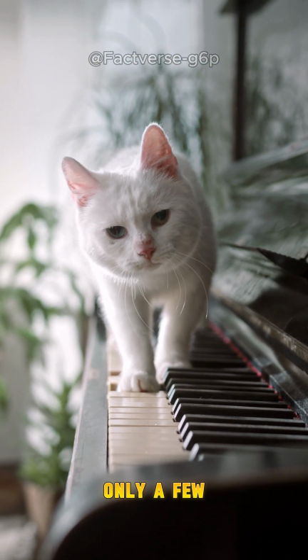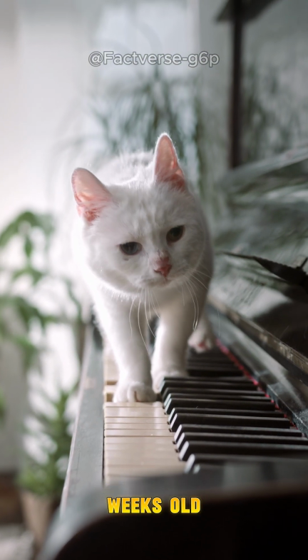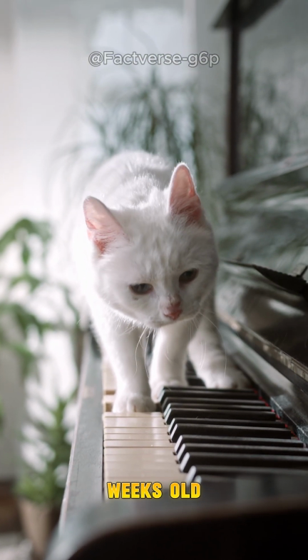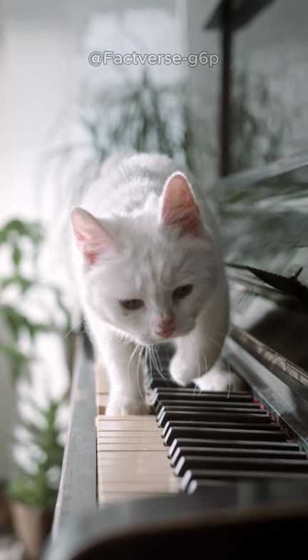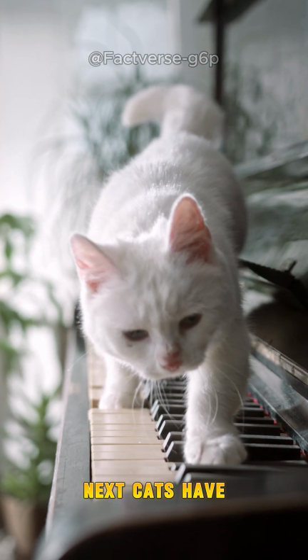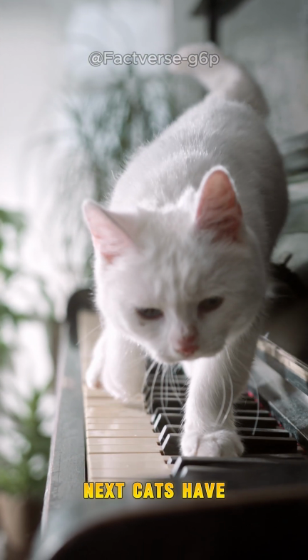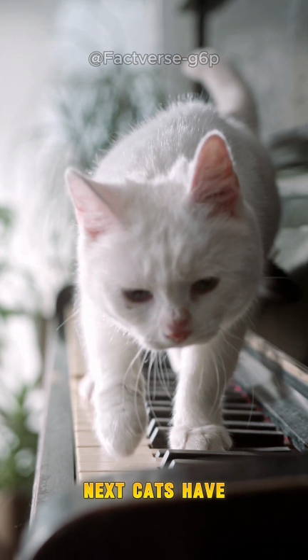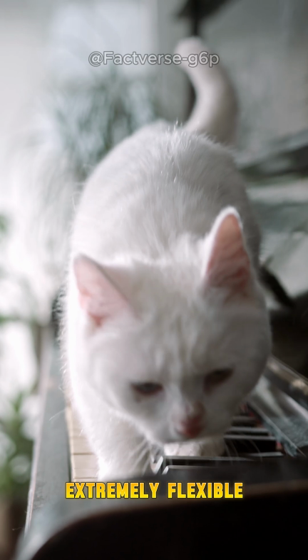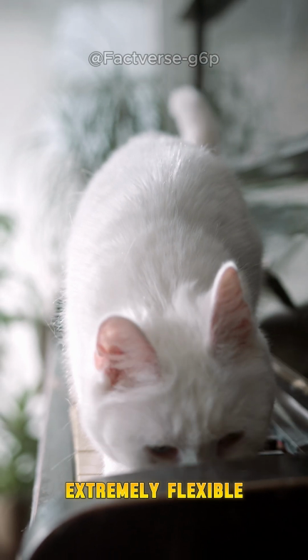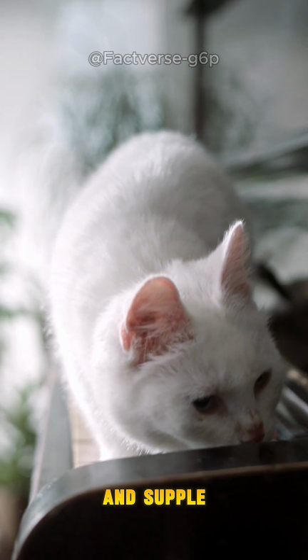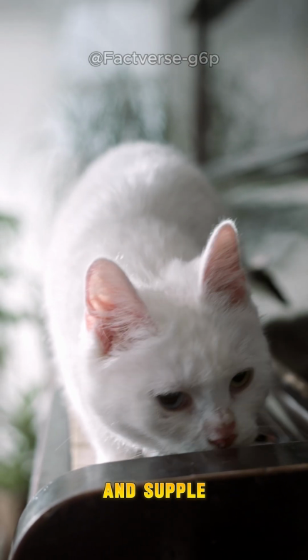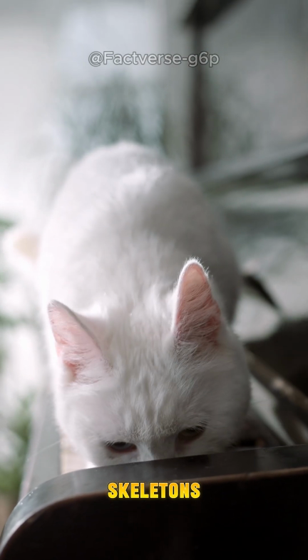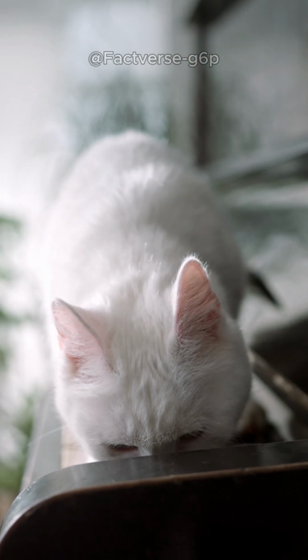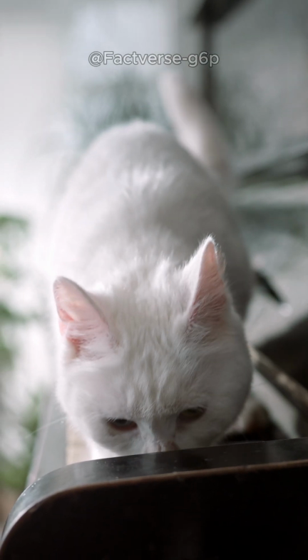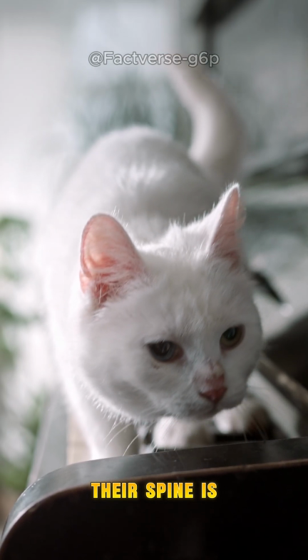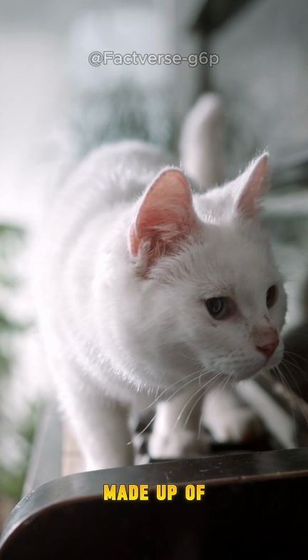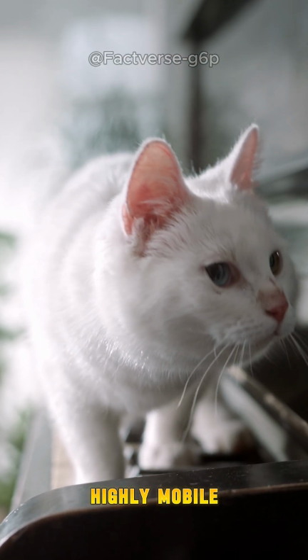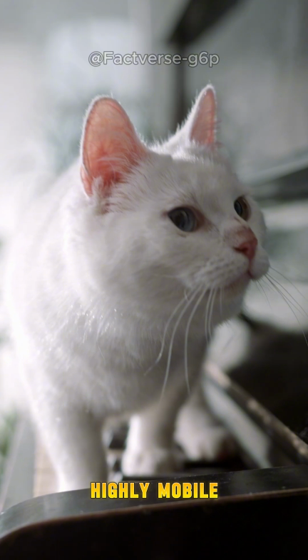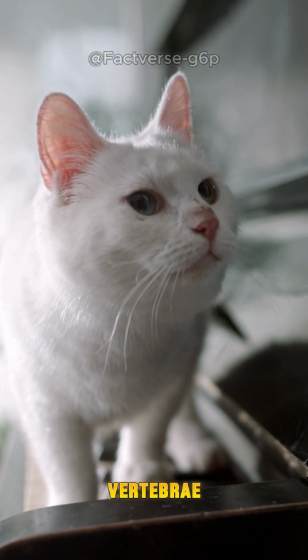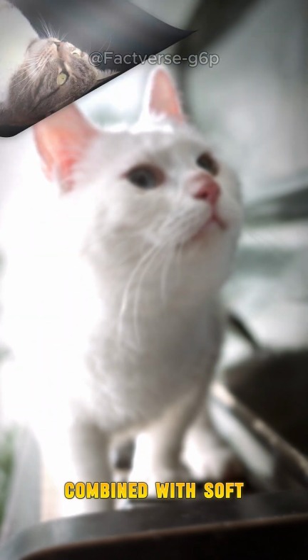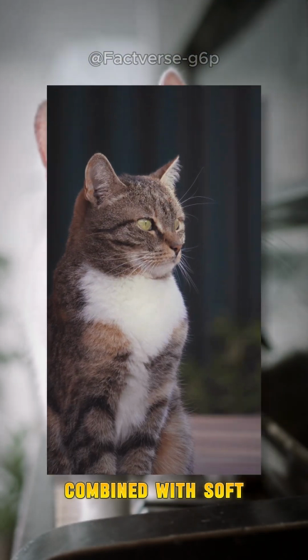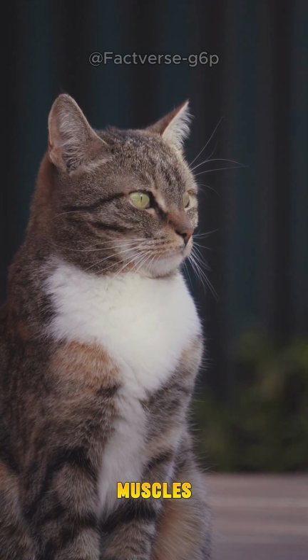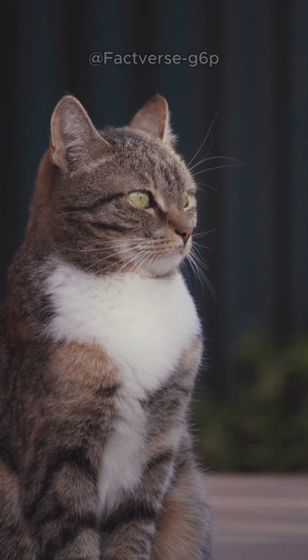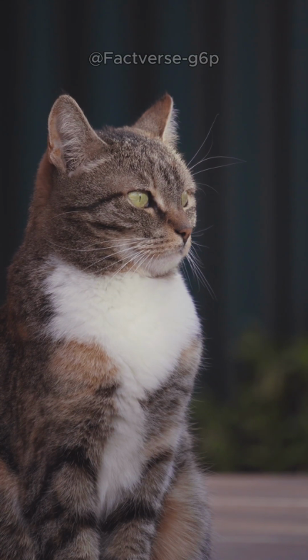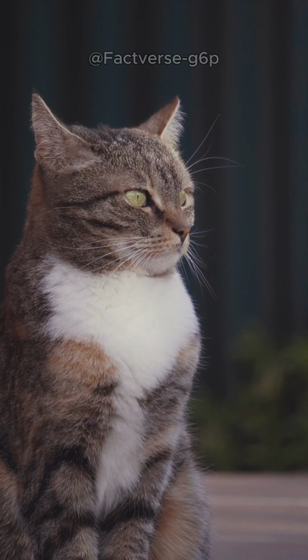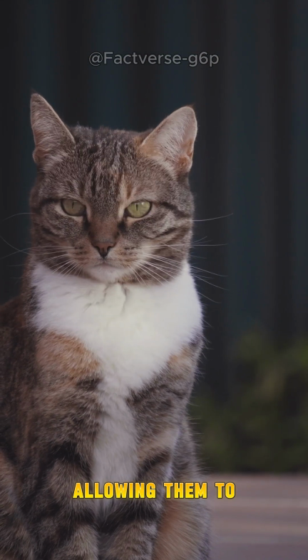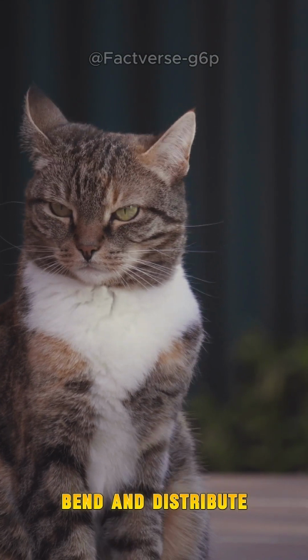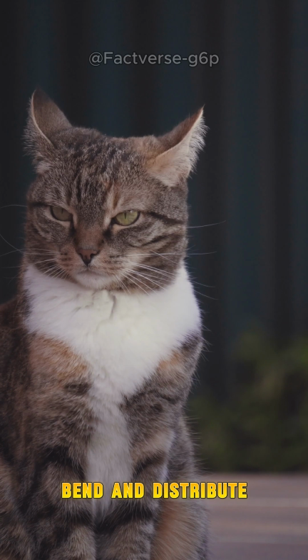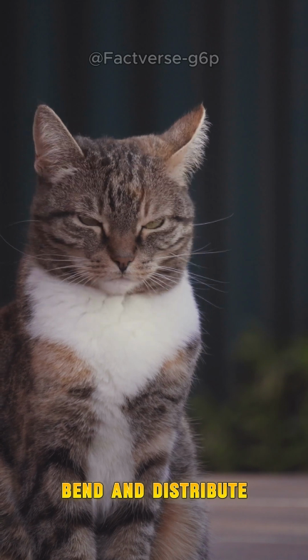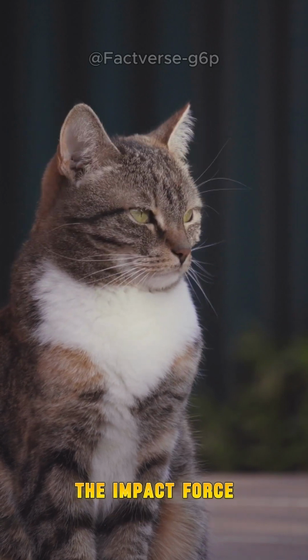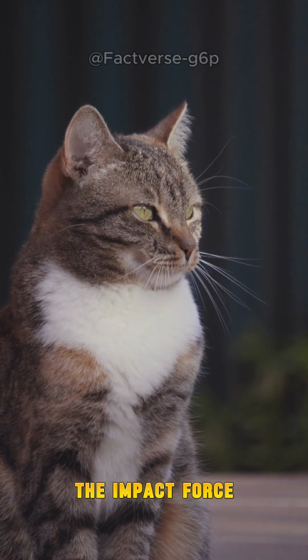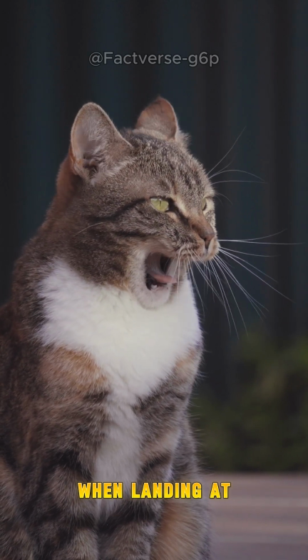This reflex develops when they are only a few weeks old. Next, cats have extremely flexible and supple skeletons. Their spine is made up of highly mobile vertebrae combined with soft muscles, allowing them to bend and distribute the impact force when landing.